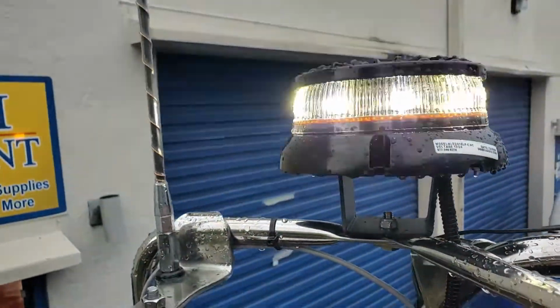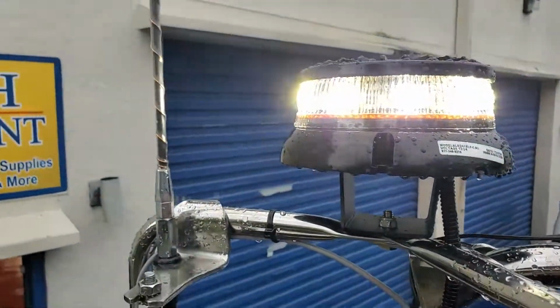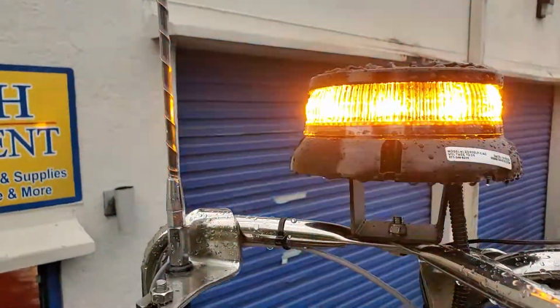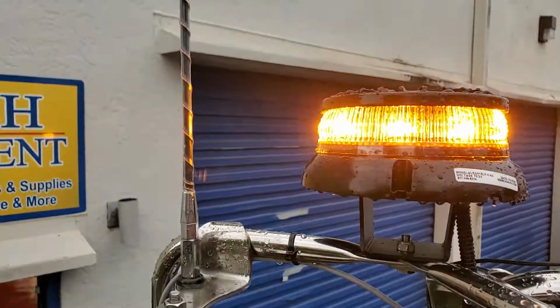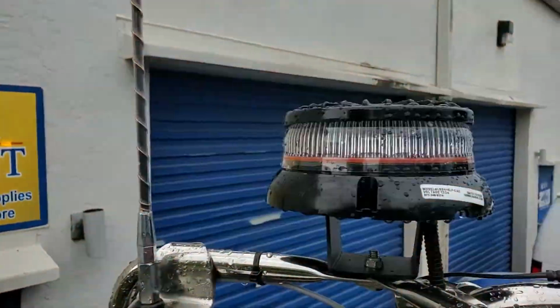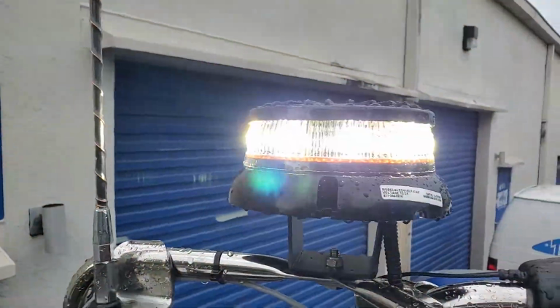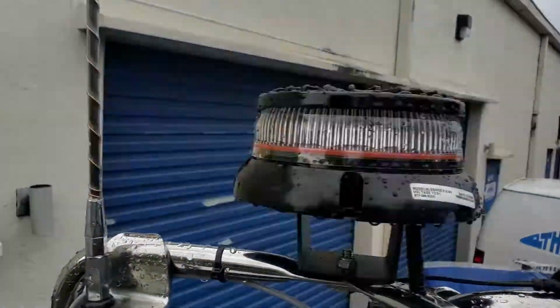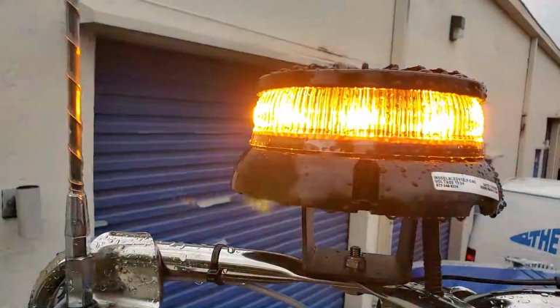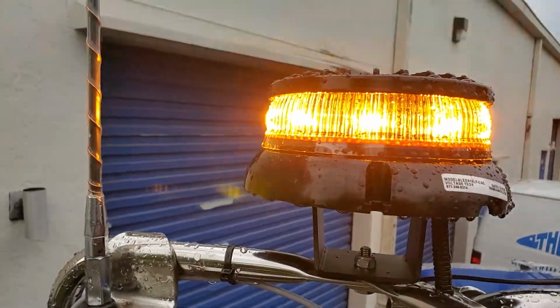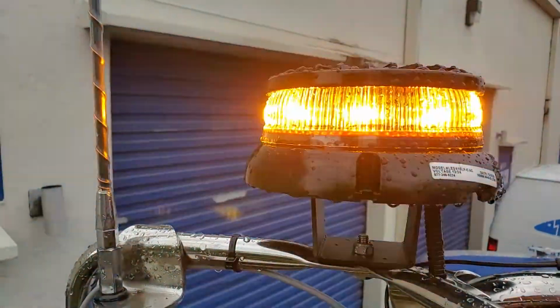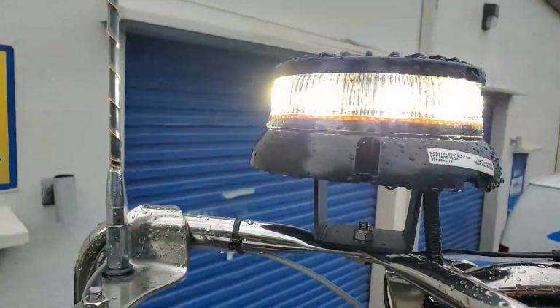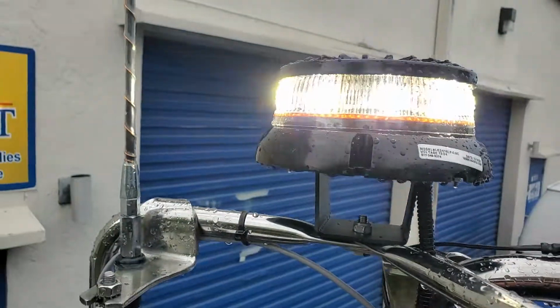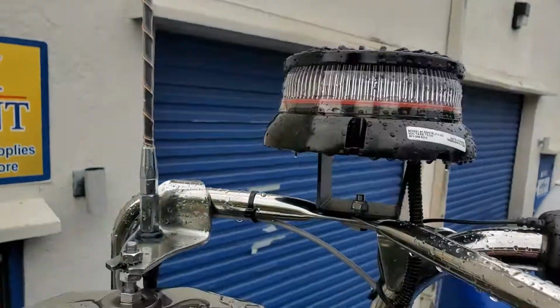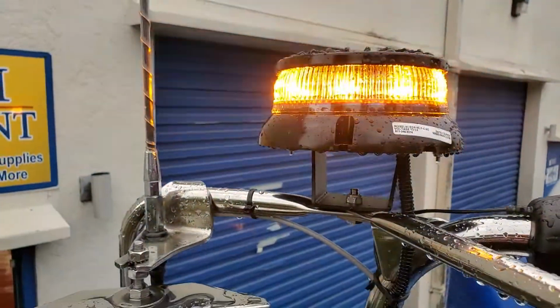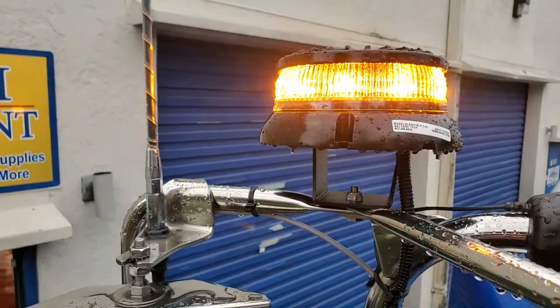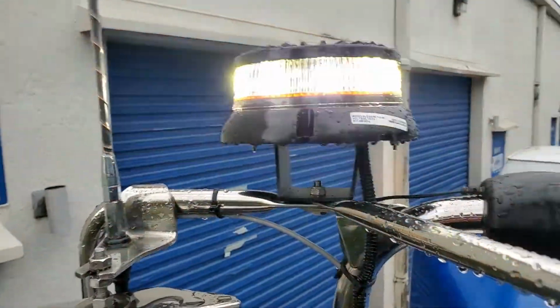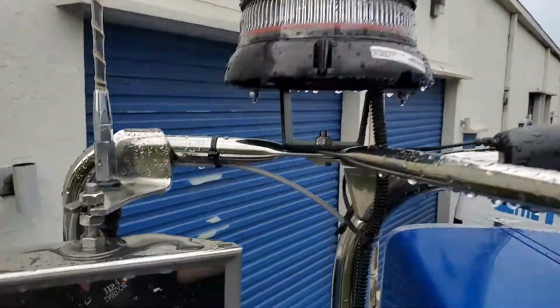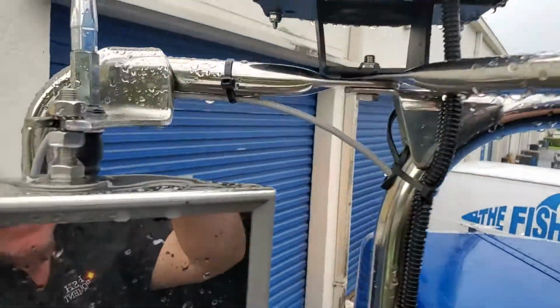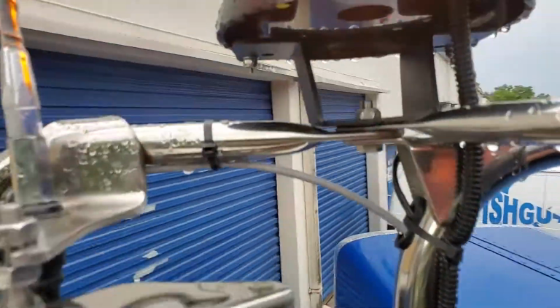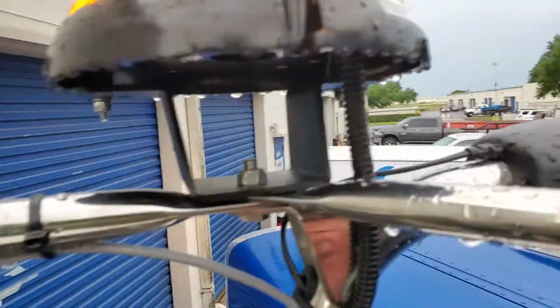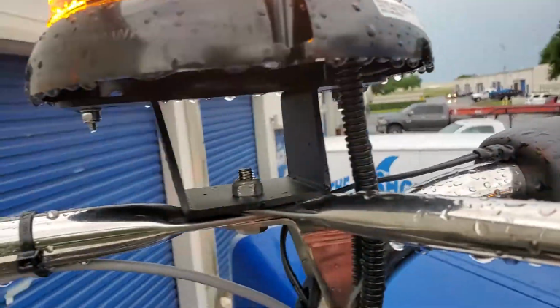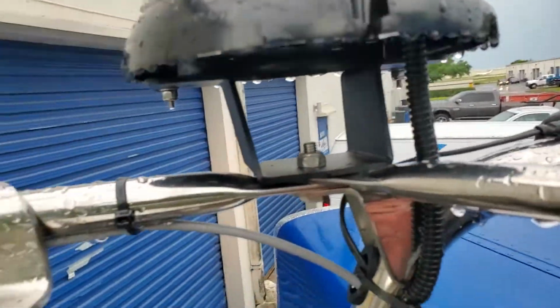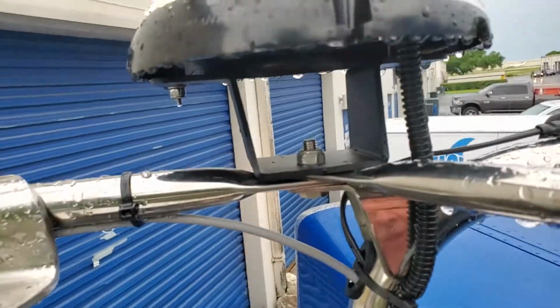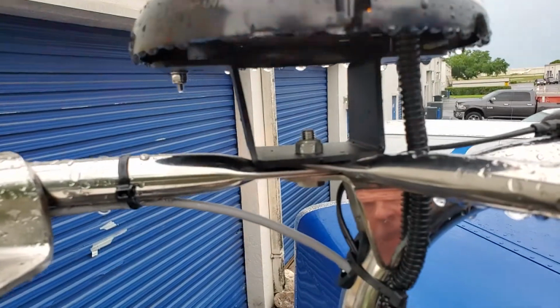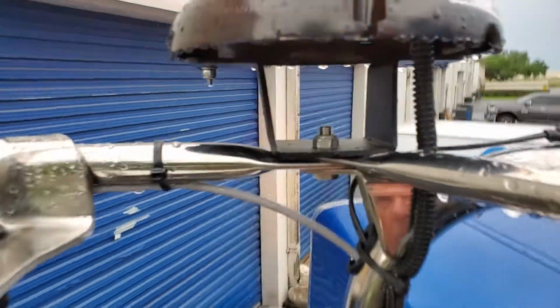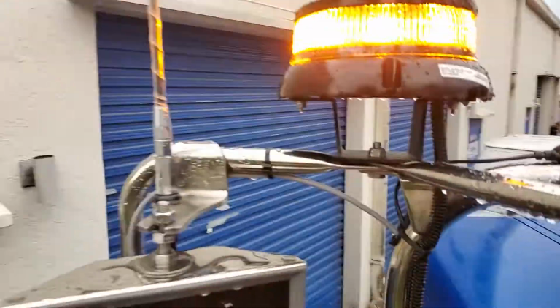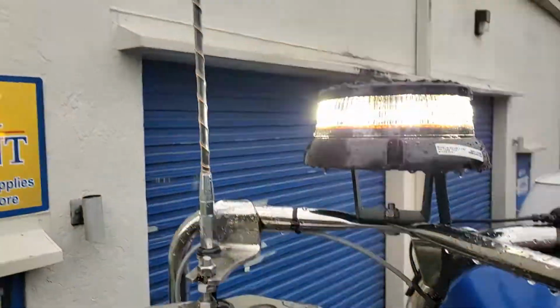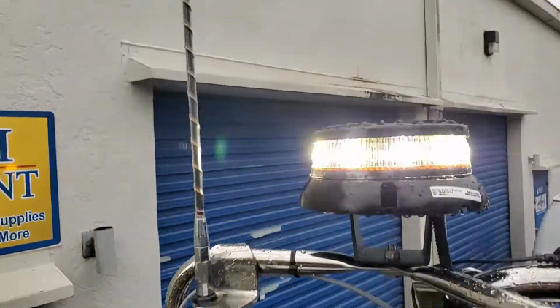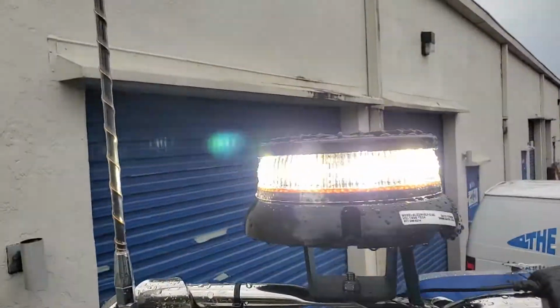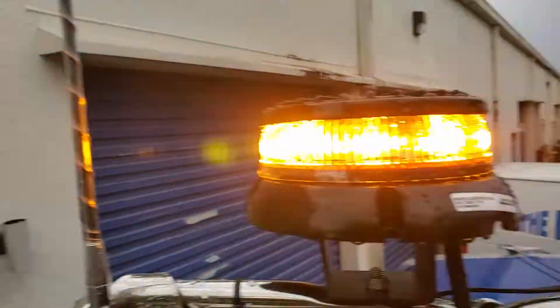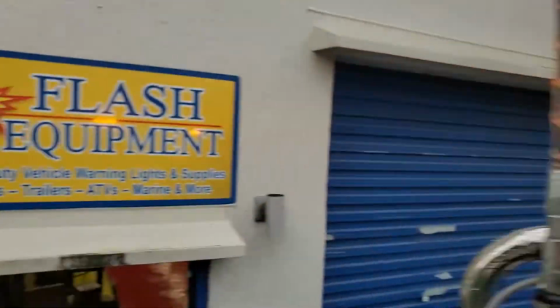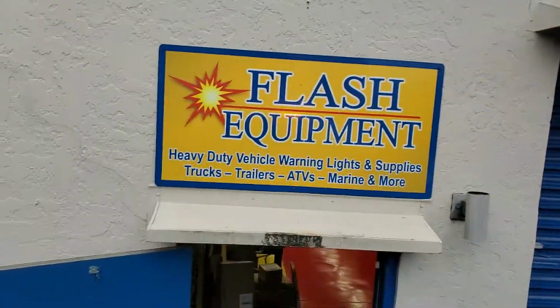the sunlight from drowning out the strobe burst off the LEDs, and then our mirror mount. Always remember, get it at Flash.